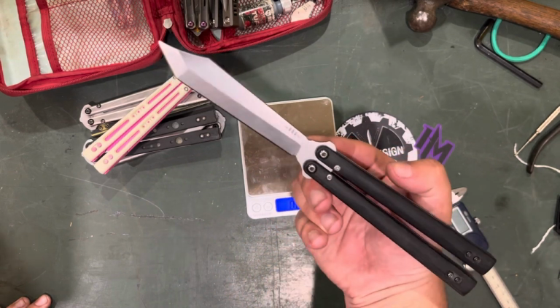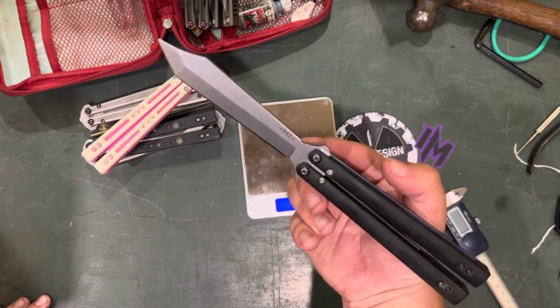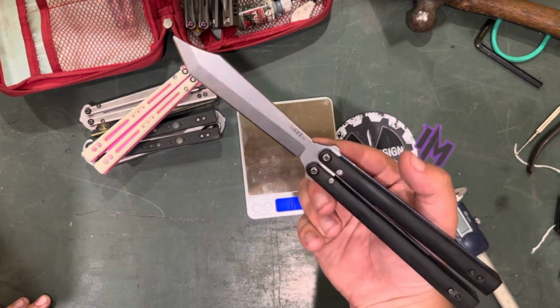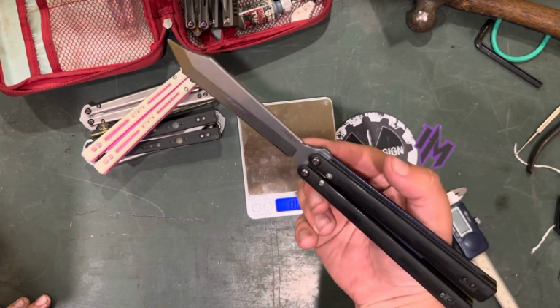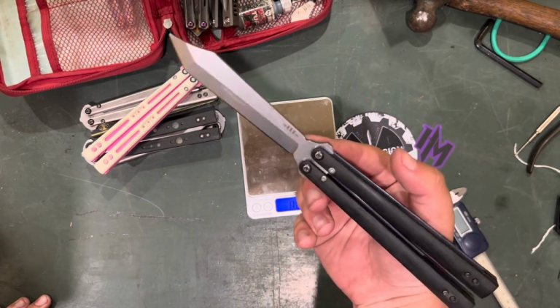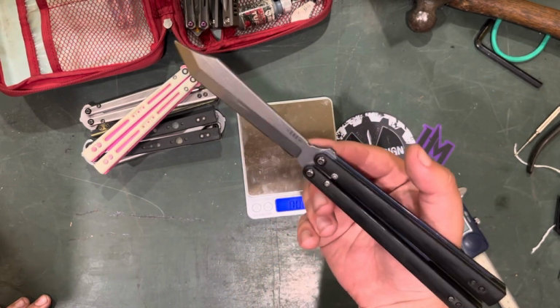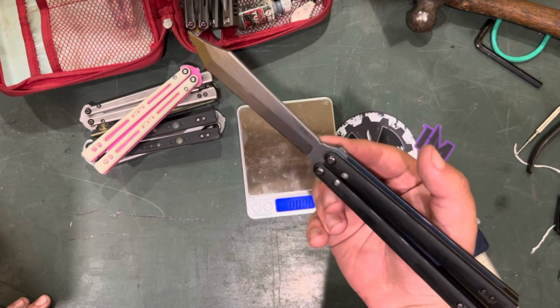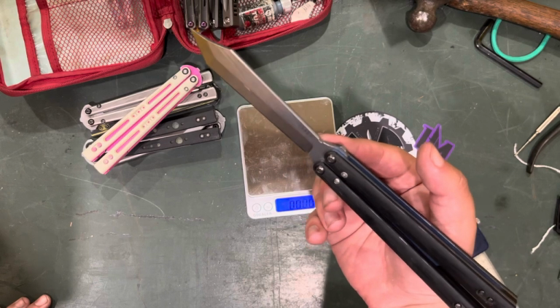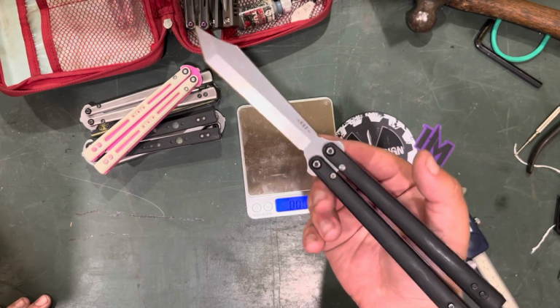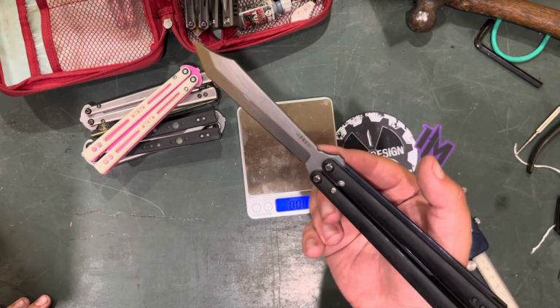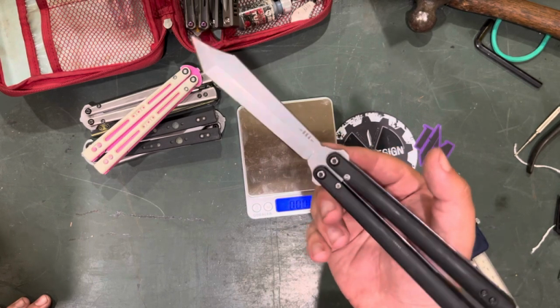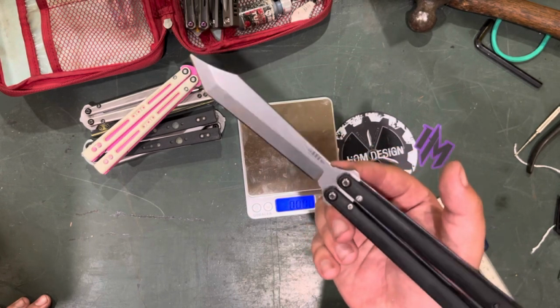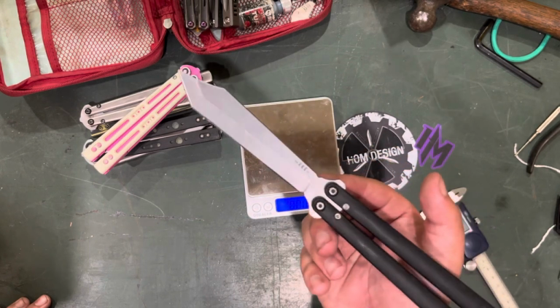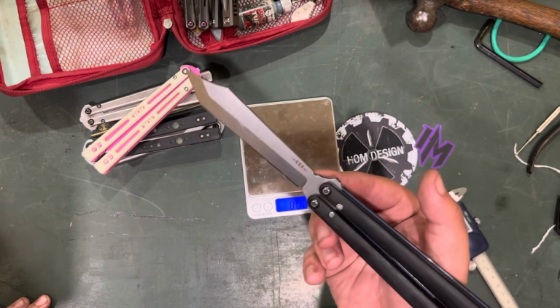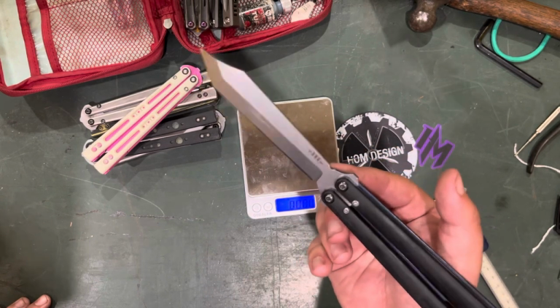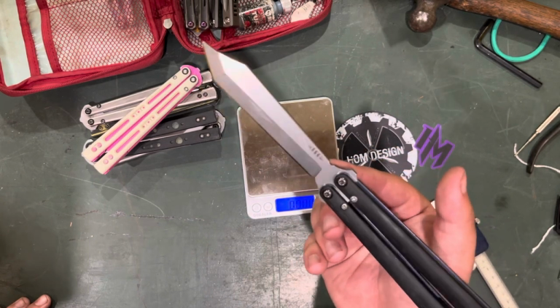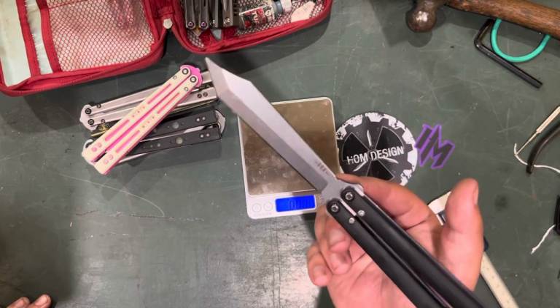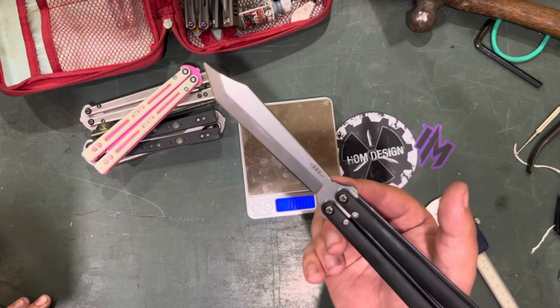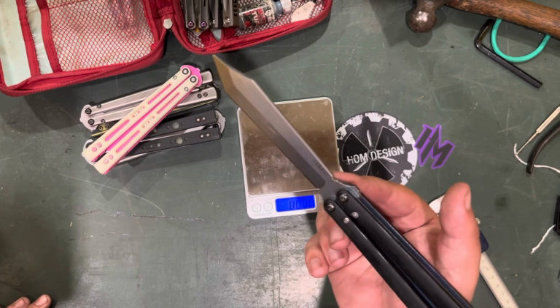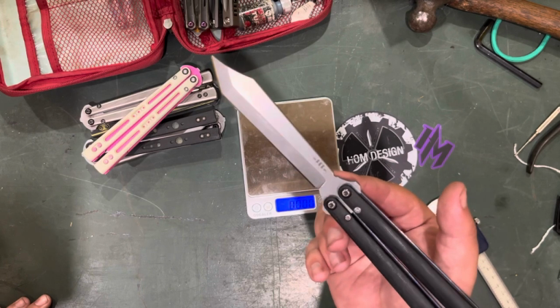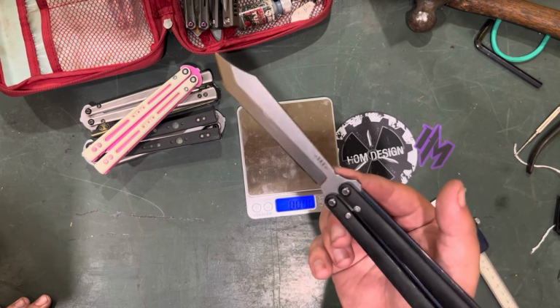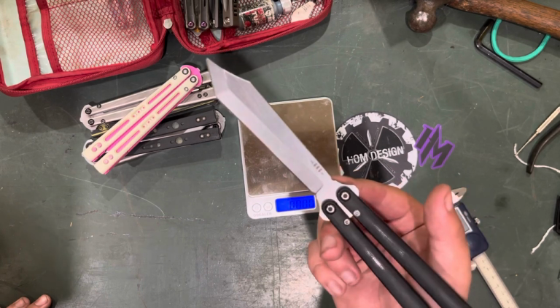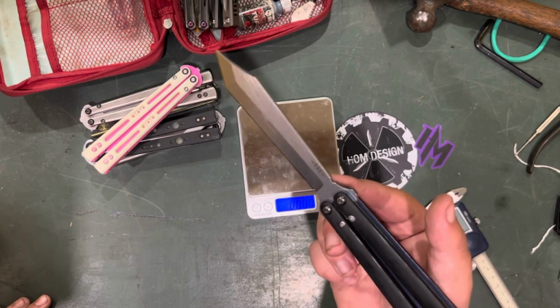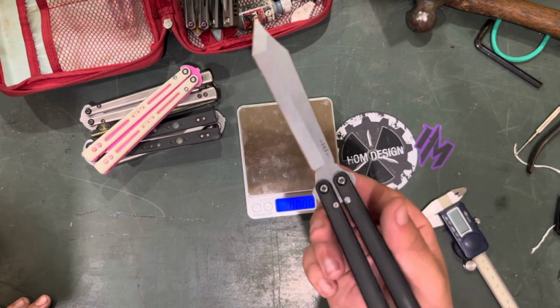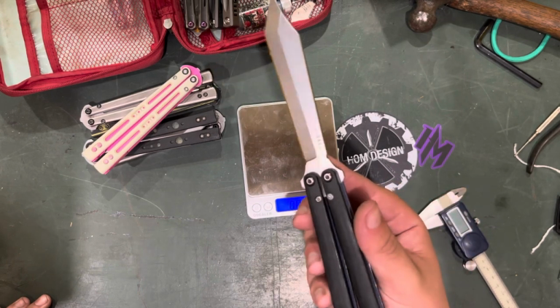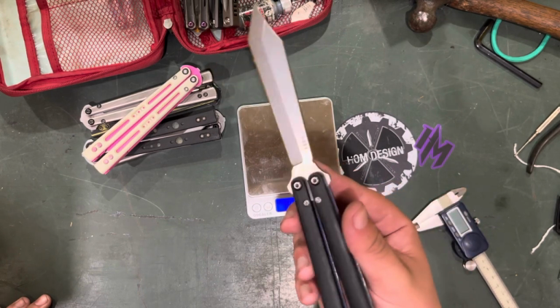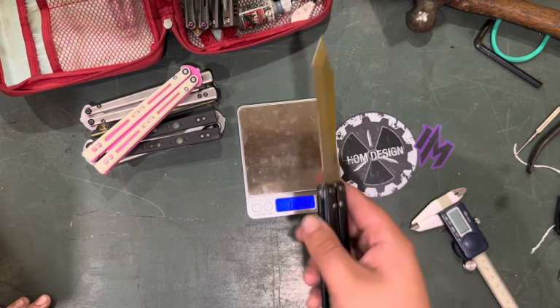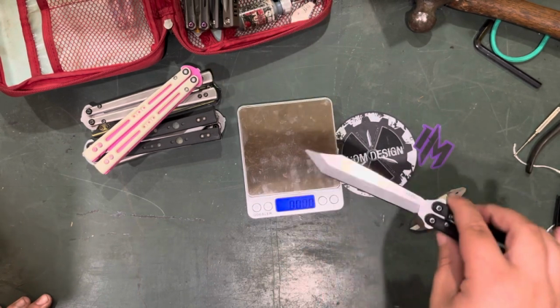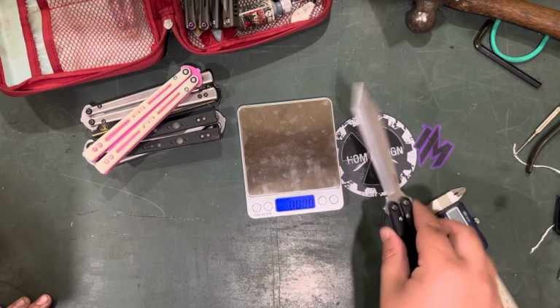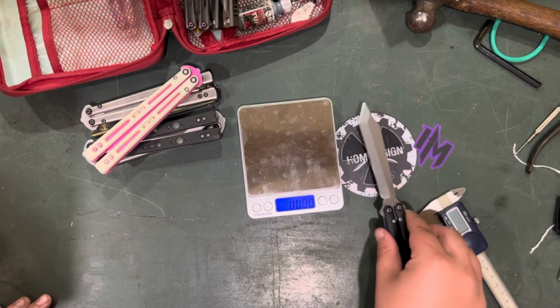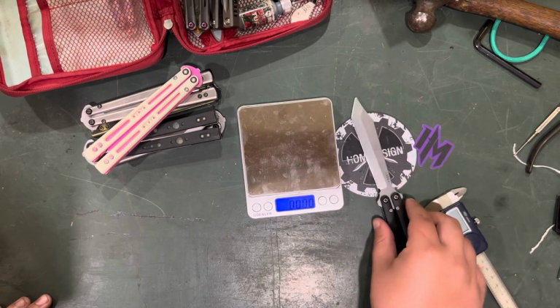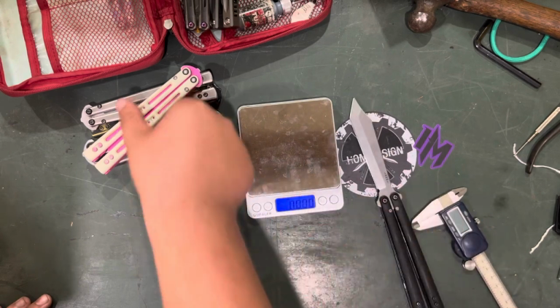It's got the newer stonewash — well, kind of an older stonewash. BRS changes their blade finish a lot between batches, especially over the years.